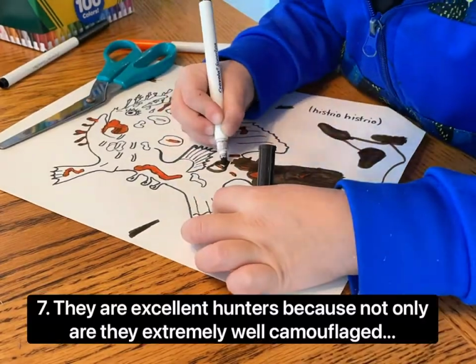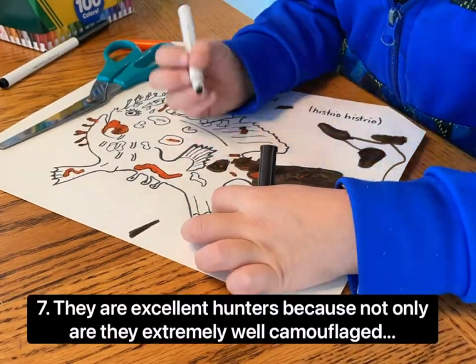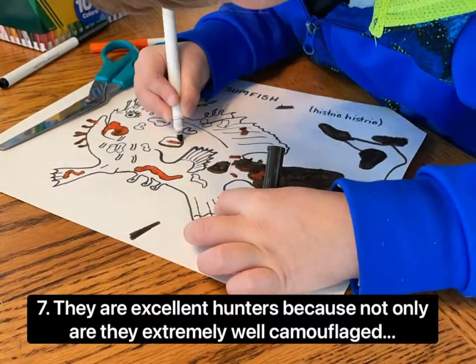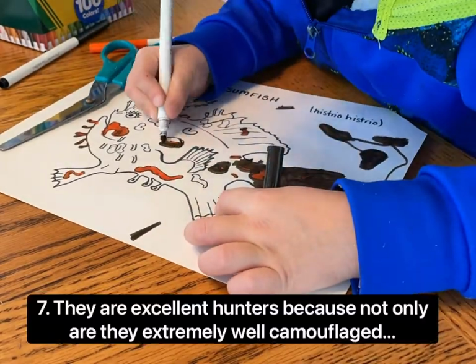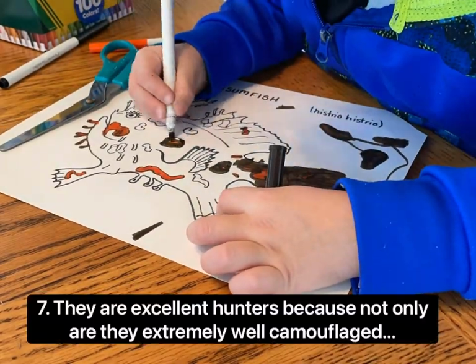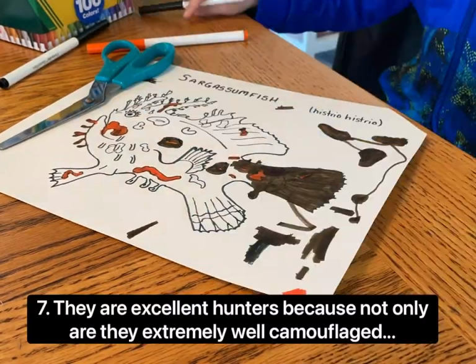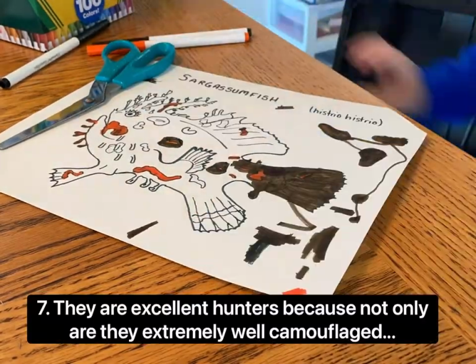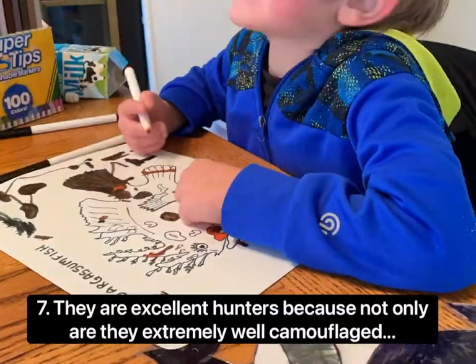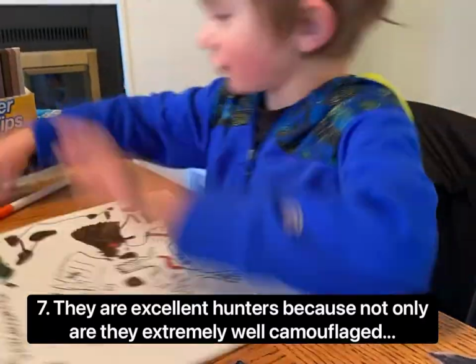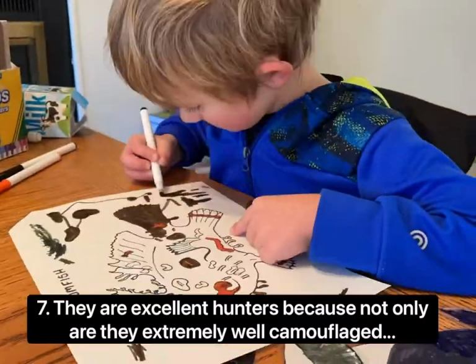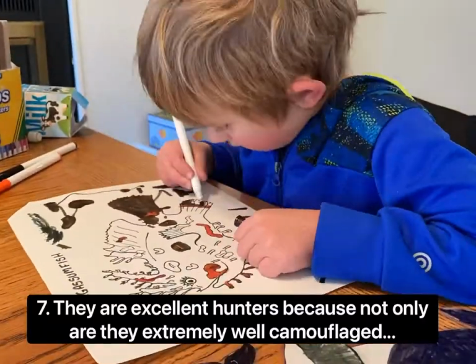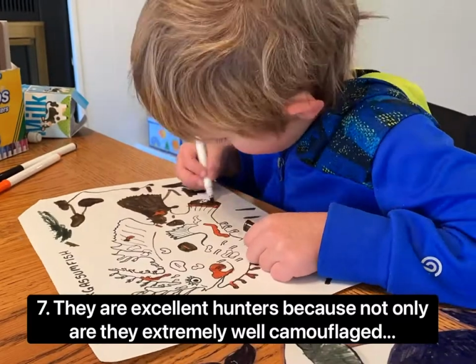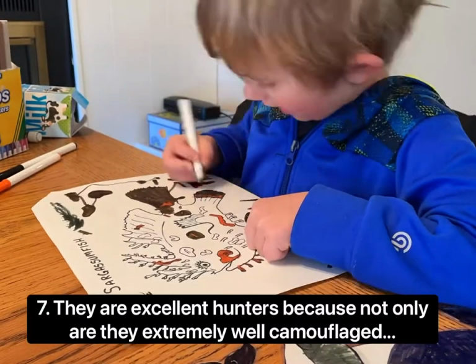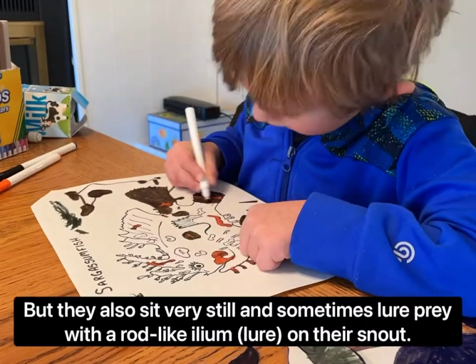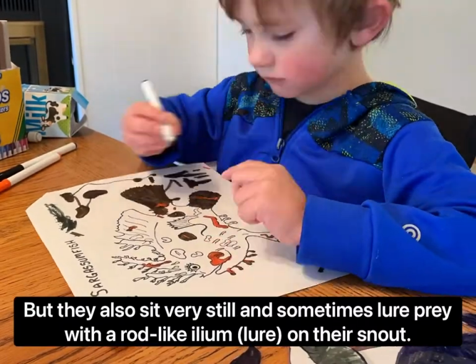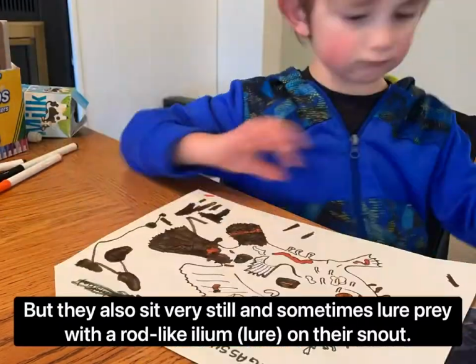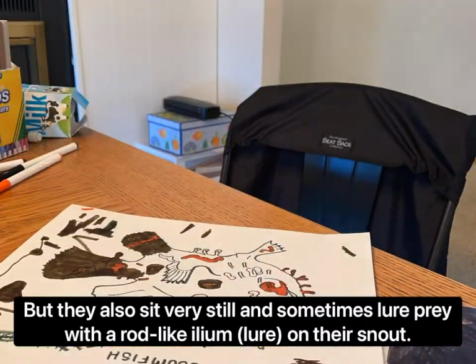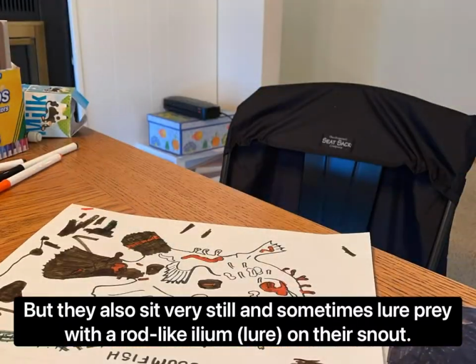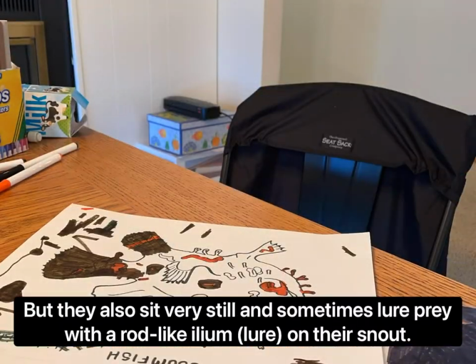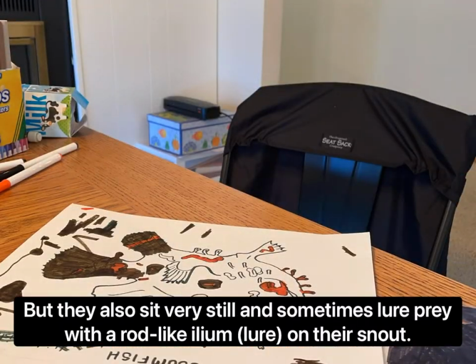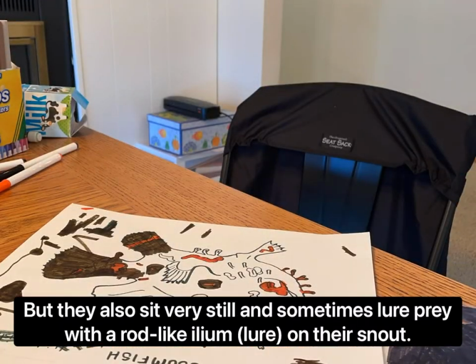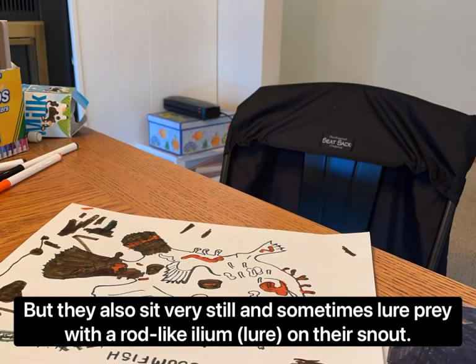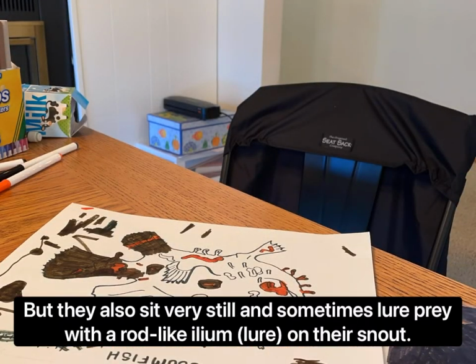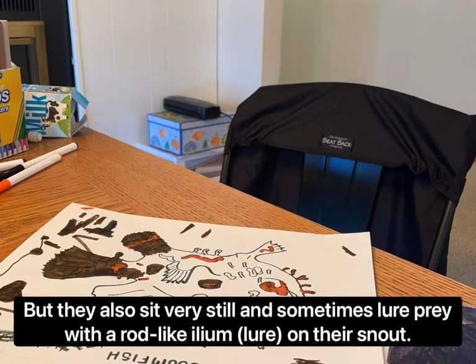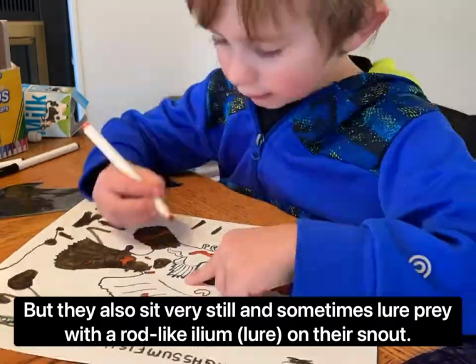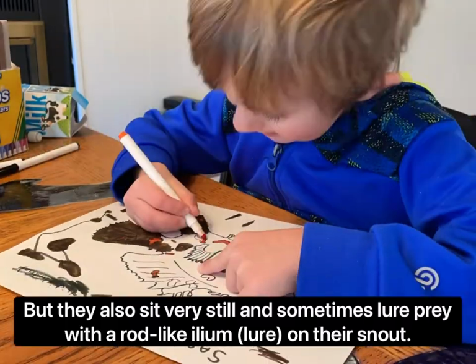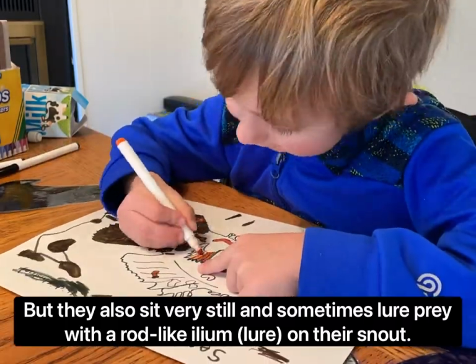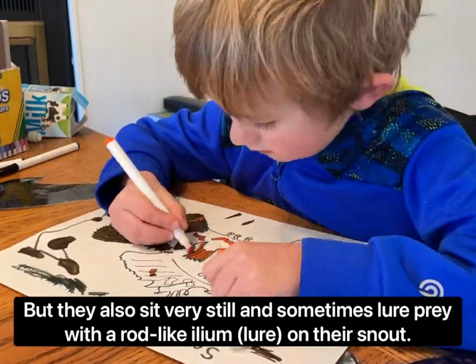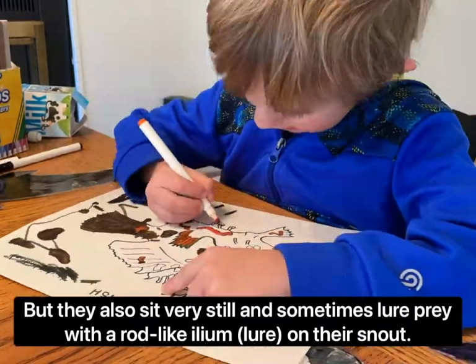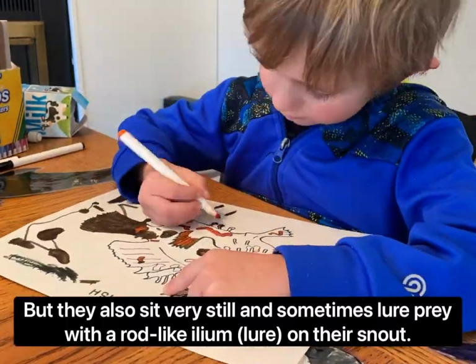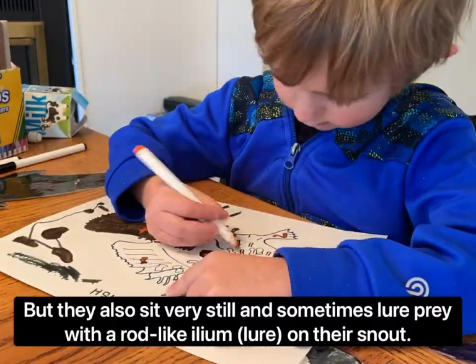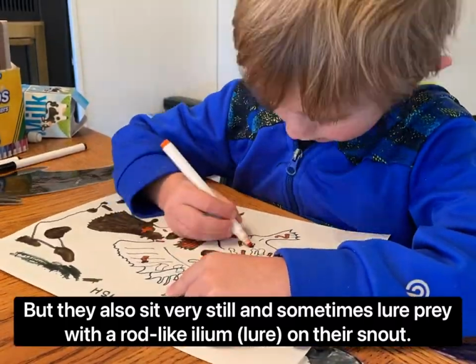They are excellent hunters because not only are they extremely well camouflaged, but they also sit very still and sometimes lure prey with a rod-like ileum or lure on their snout.